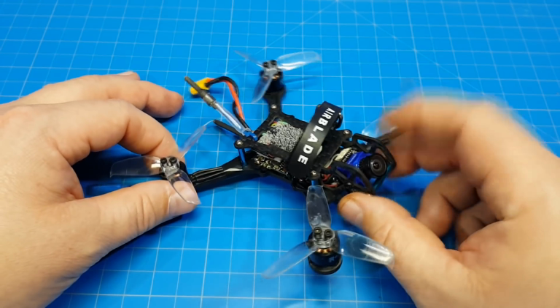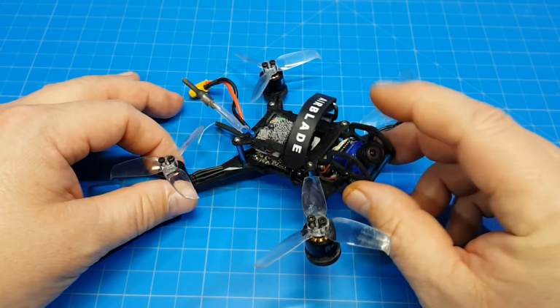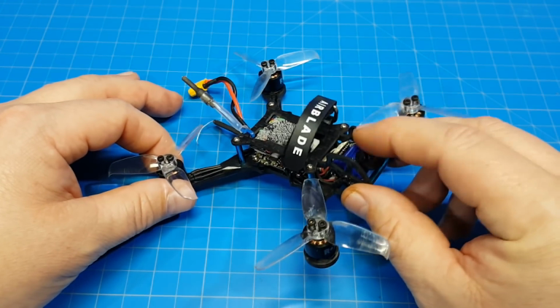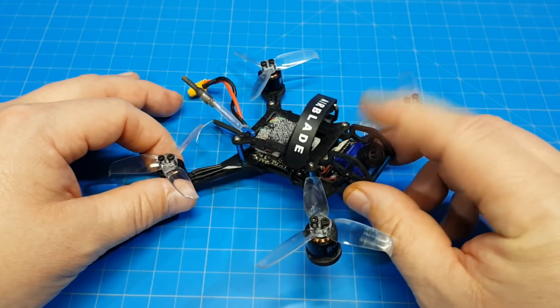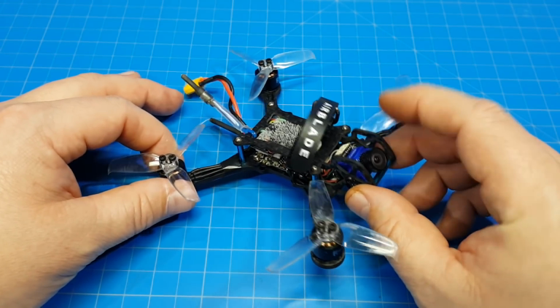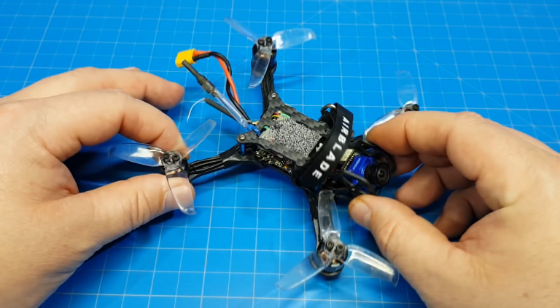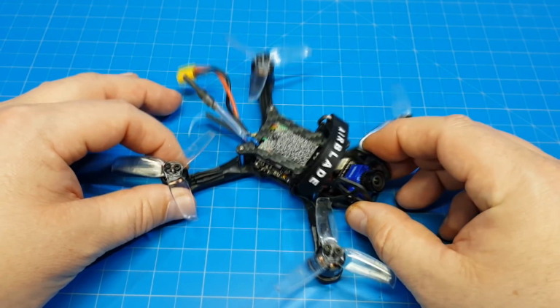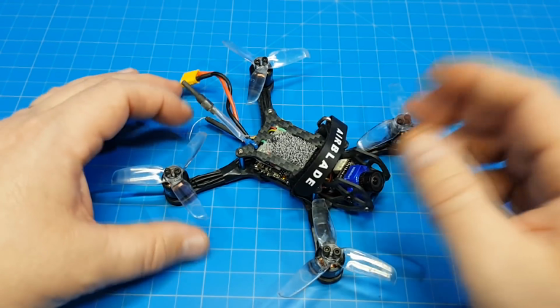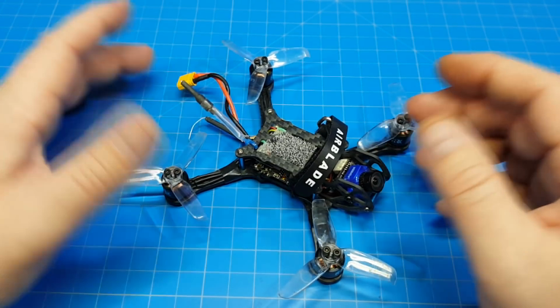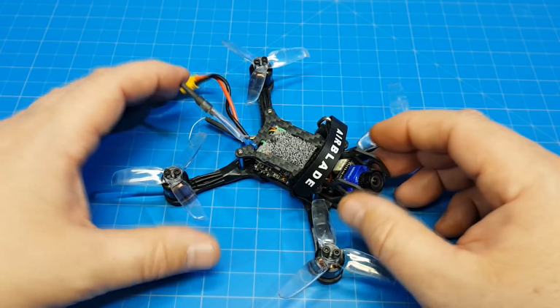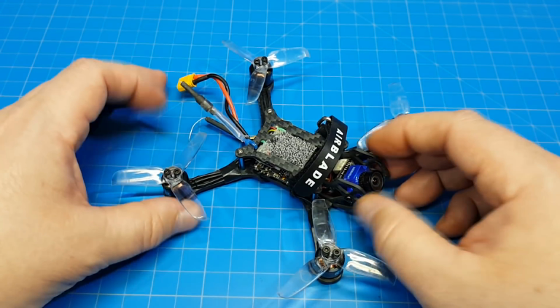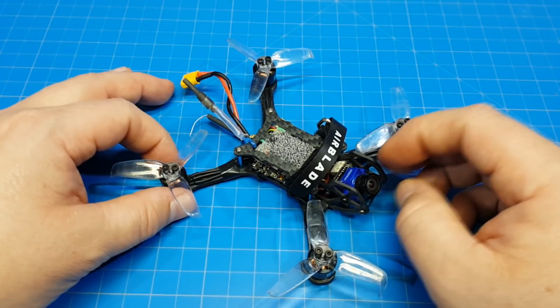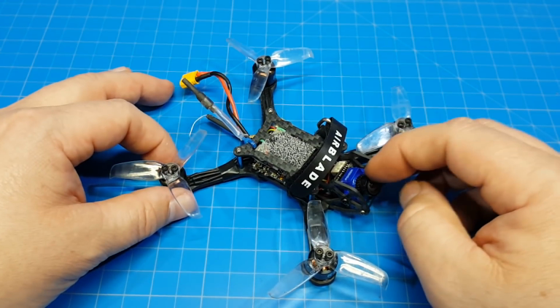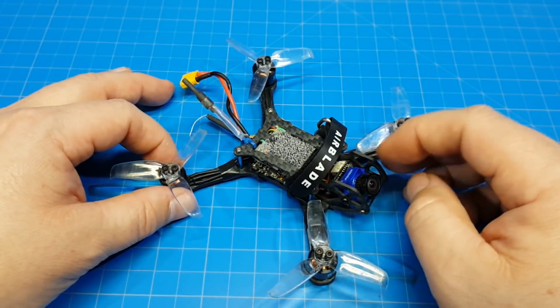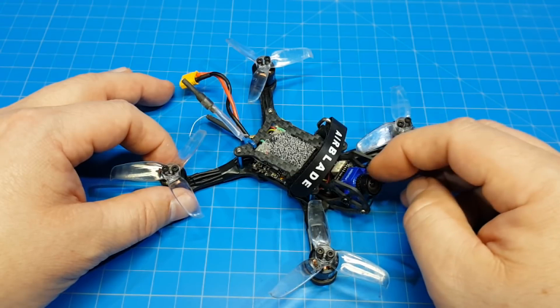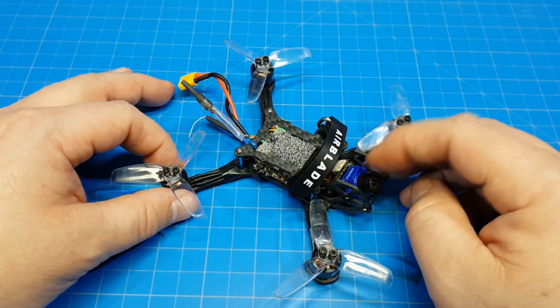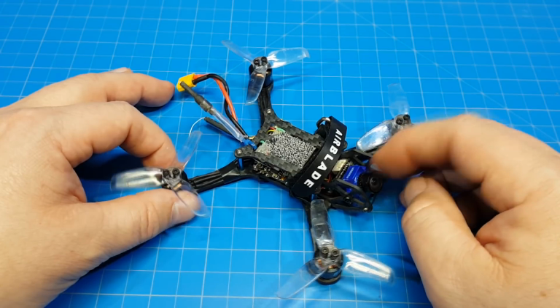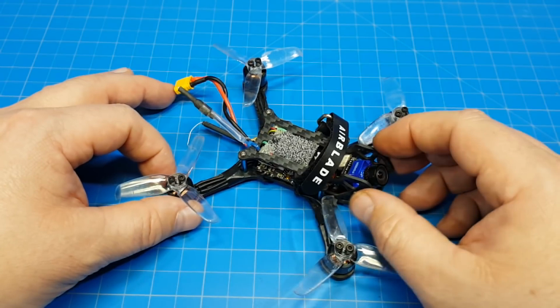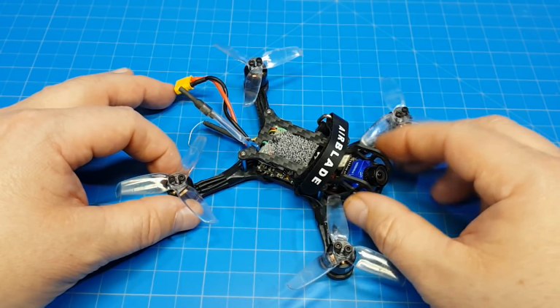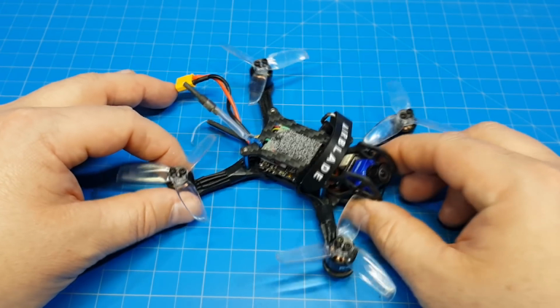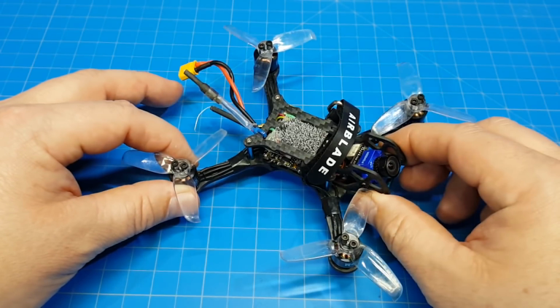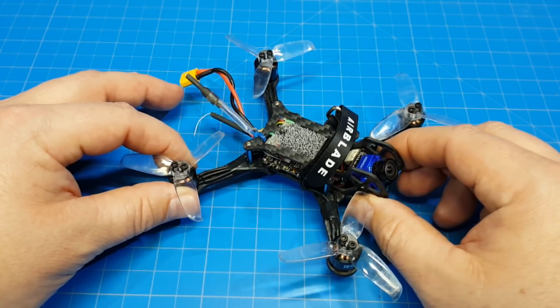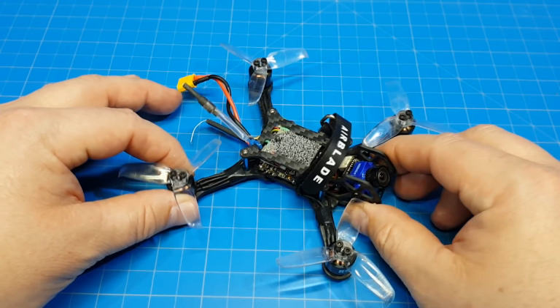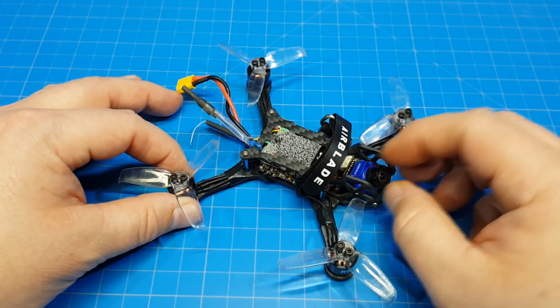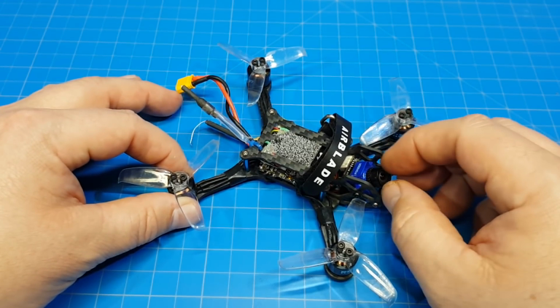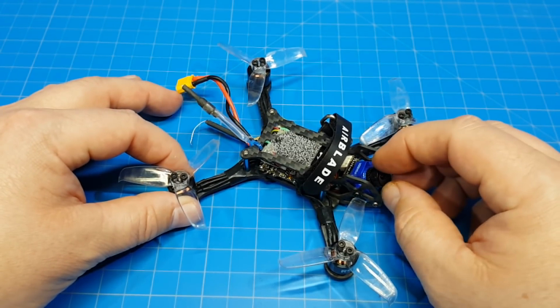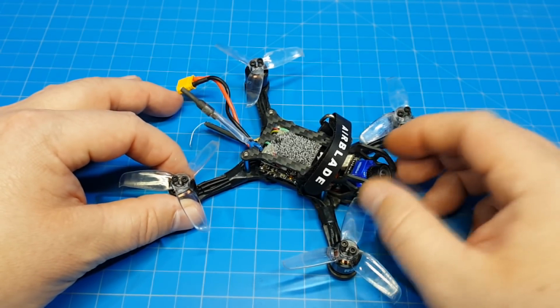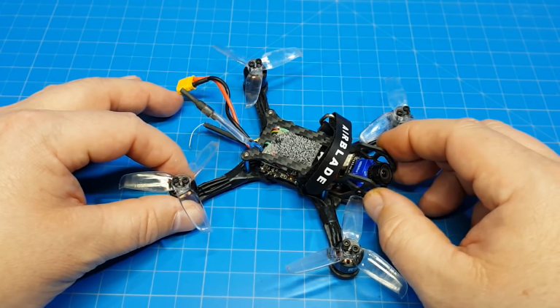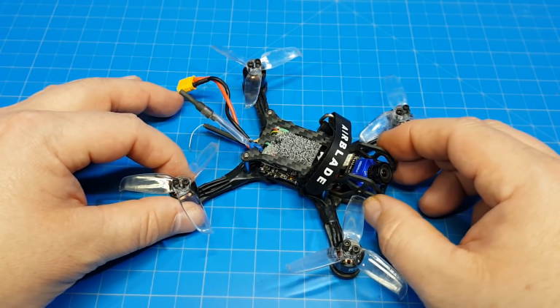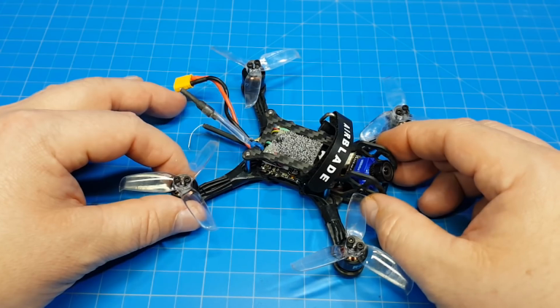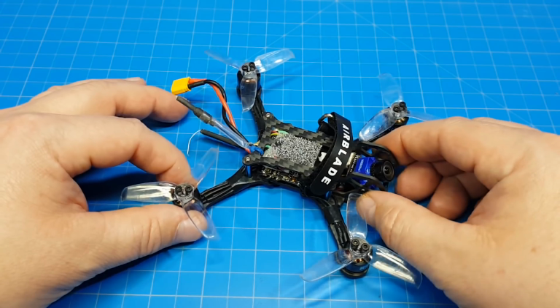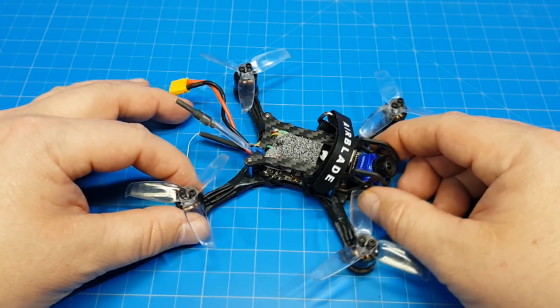So if you use the Predator Micro camera, hopefully they've remedied that, but otherwise they're saying buy a new lens and you fix the jello problem. Apparently it's a lens issue with a first run or two.